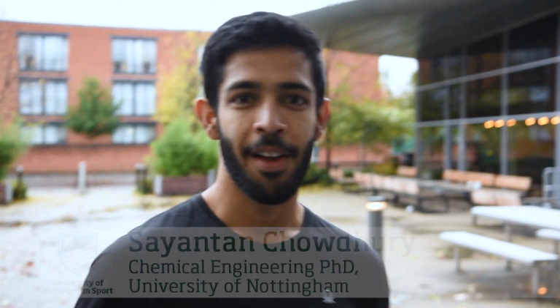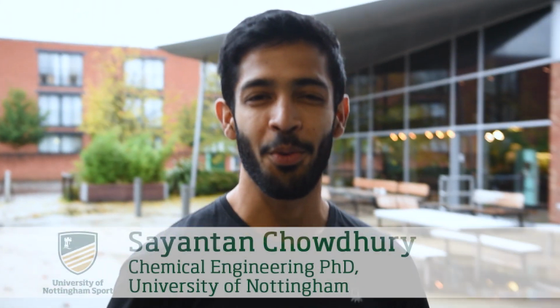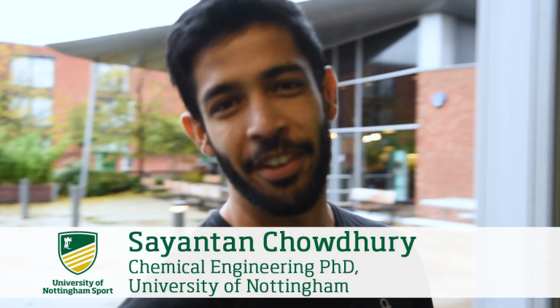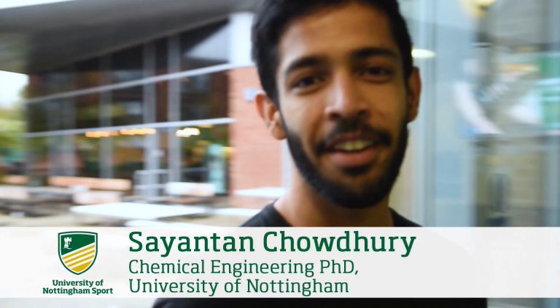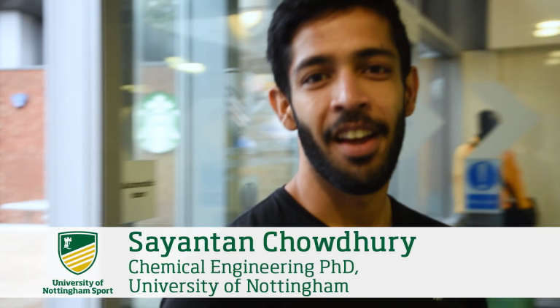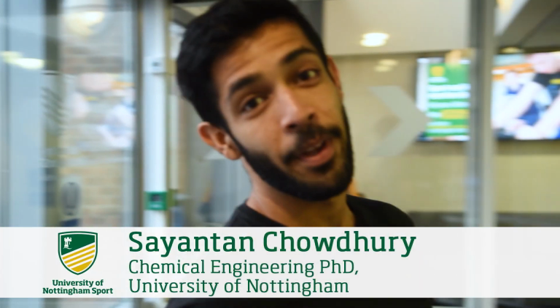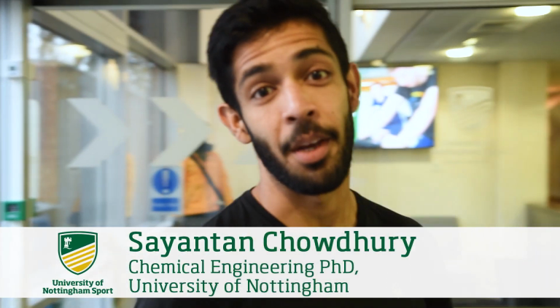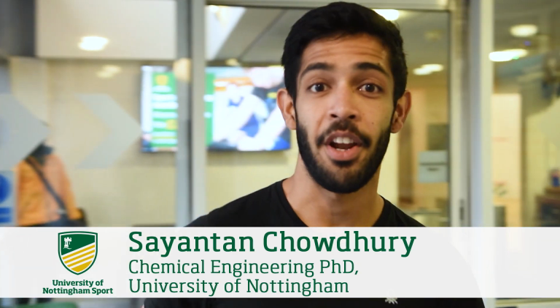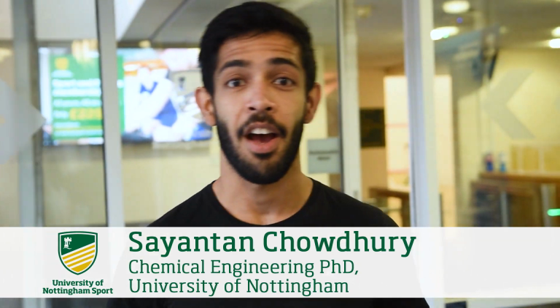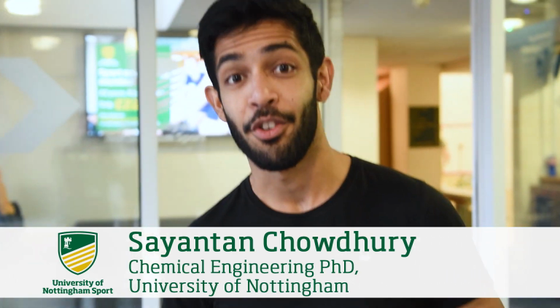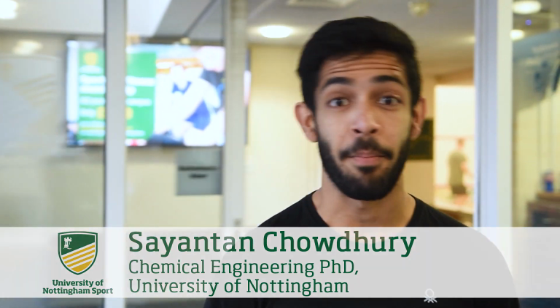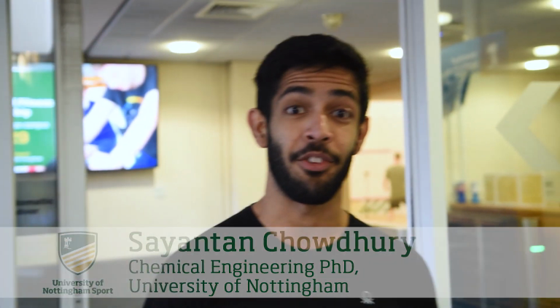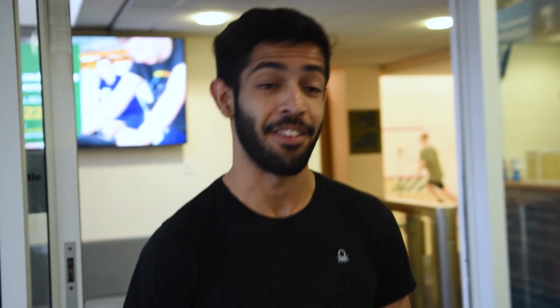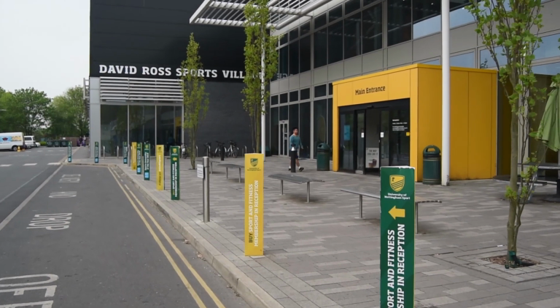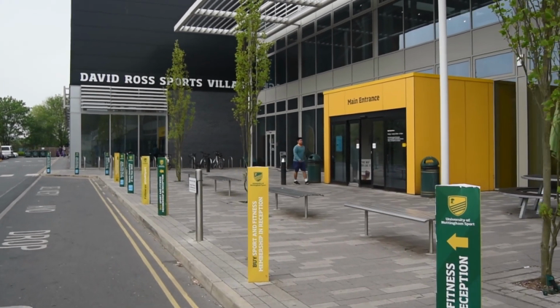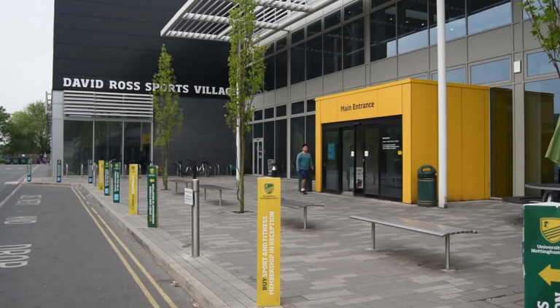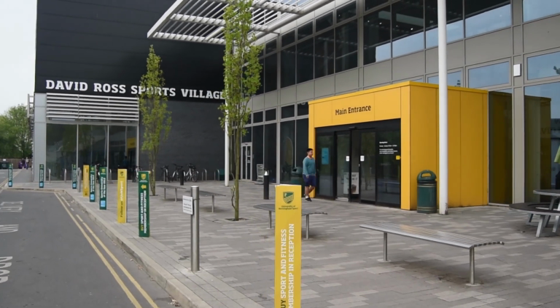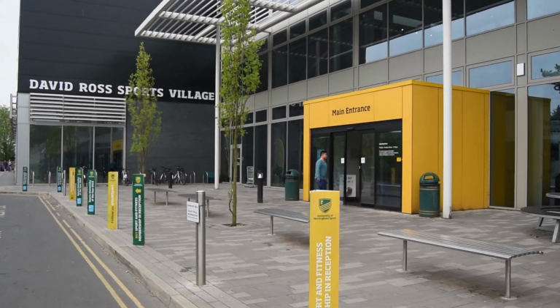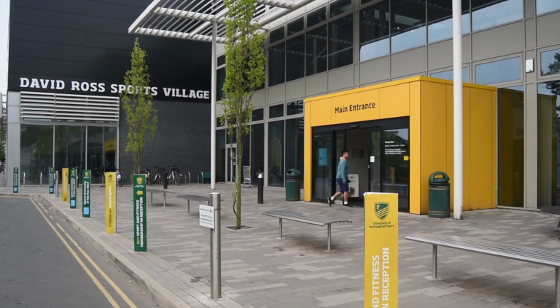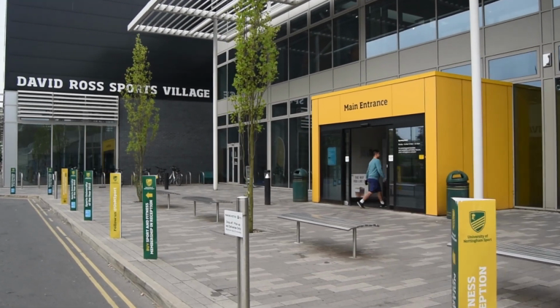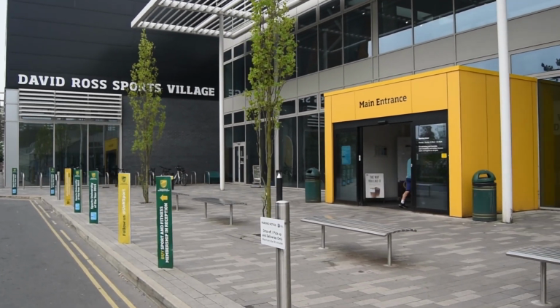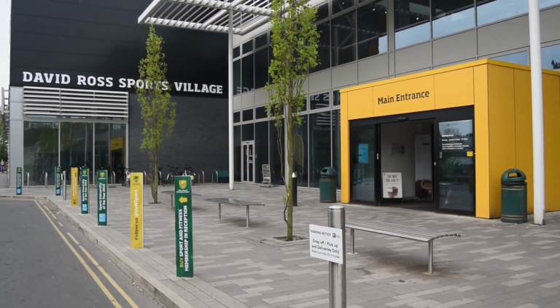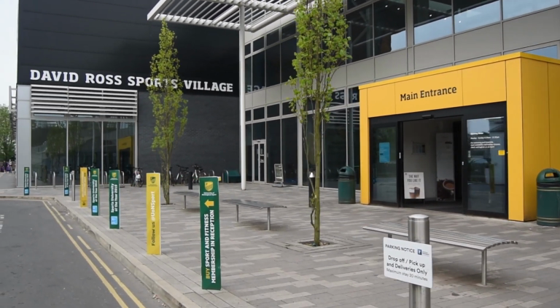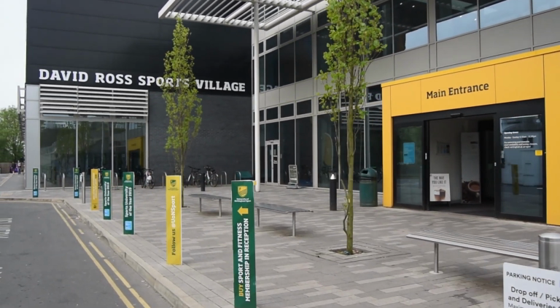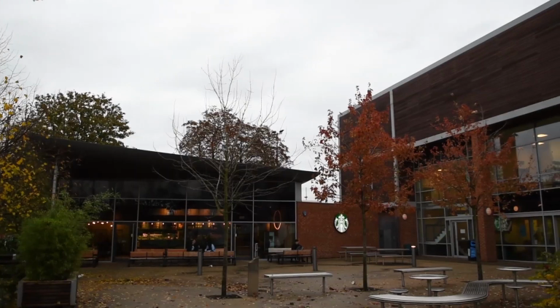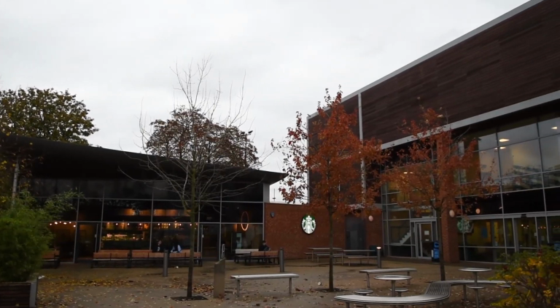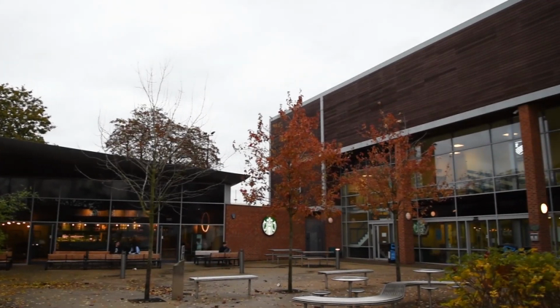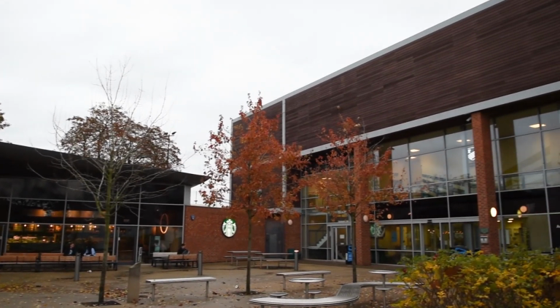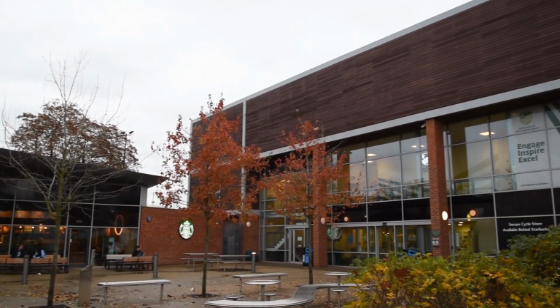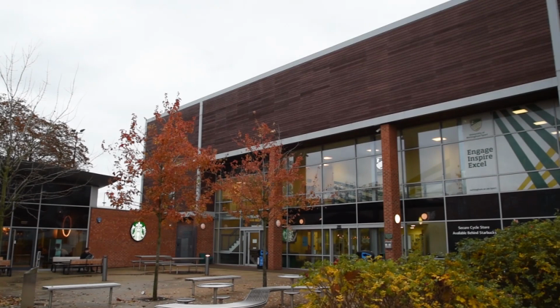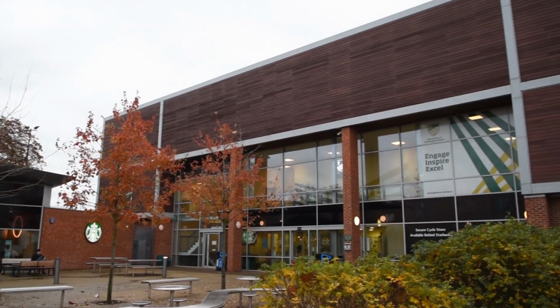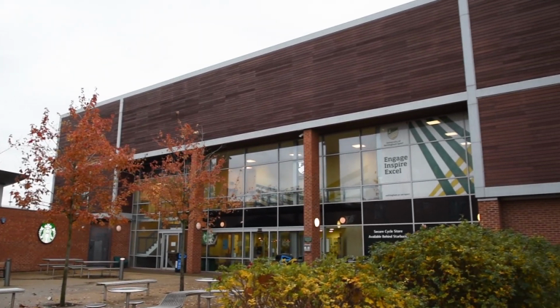Hello, I'm Sai Antan. I do a PhD in Chemical Engineering. I've been a student member for the last three years. As a student member, you have access to University Park Sports Centre Gym, Jubilee Gym and Sutton Bonington Gym.